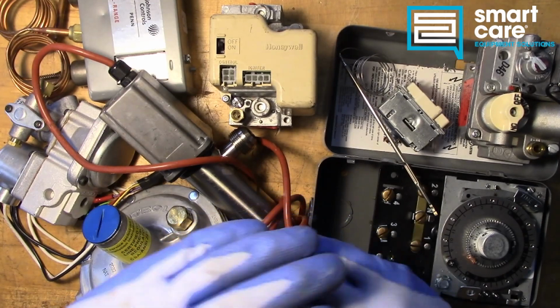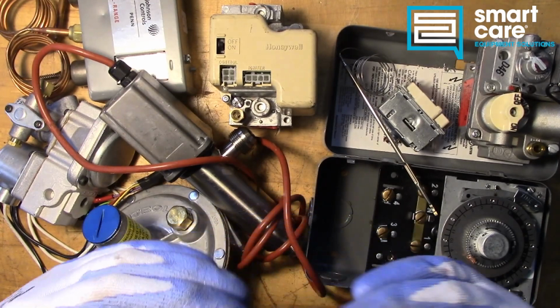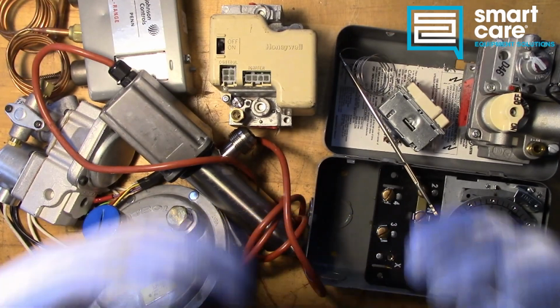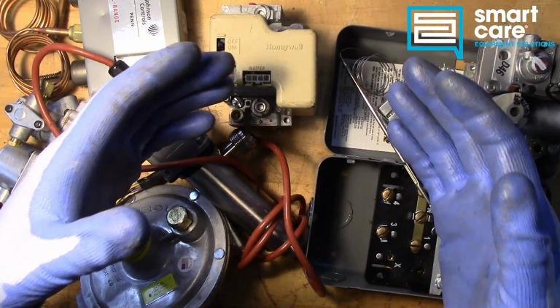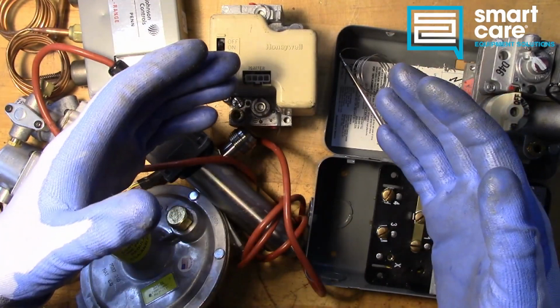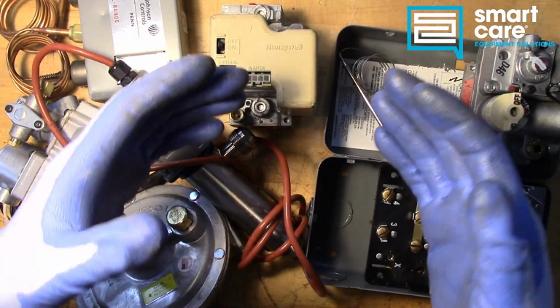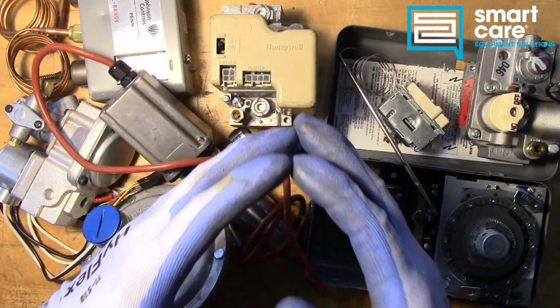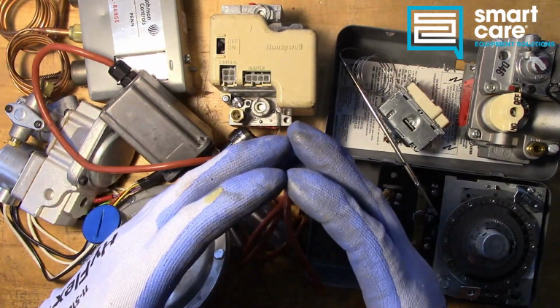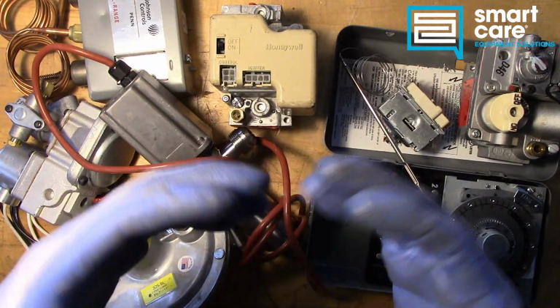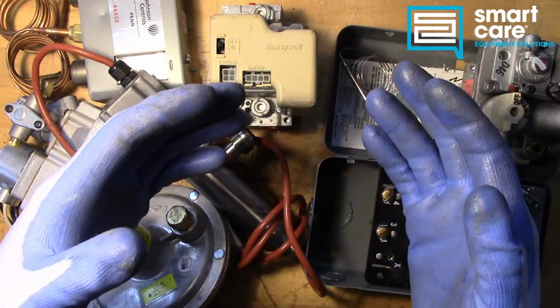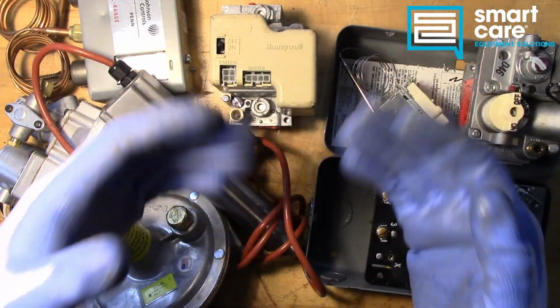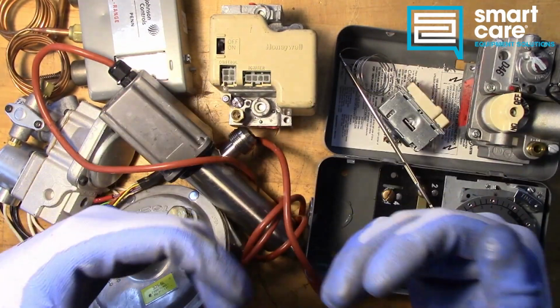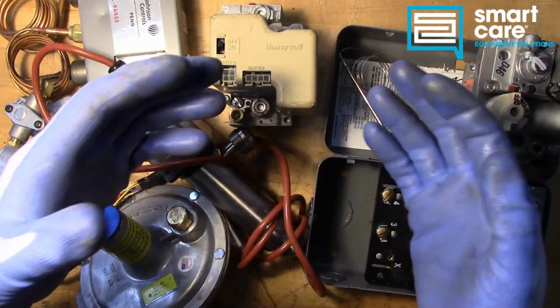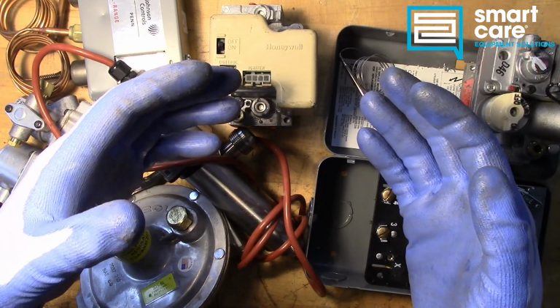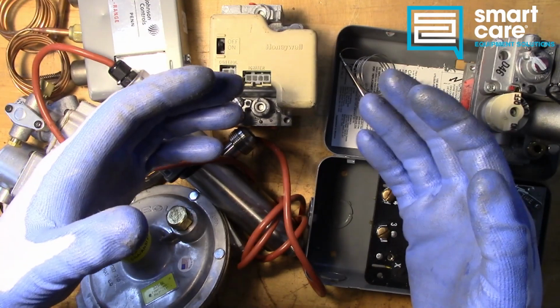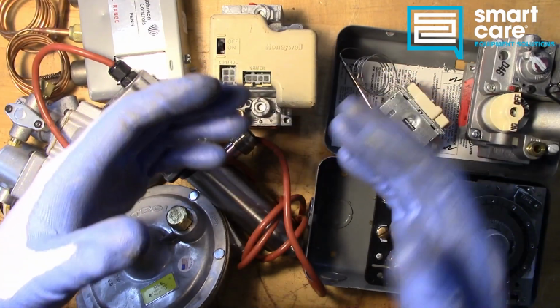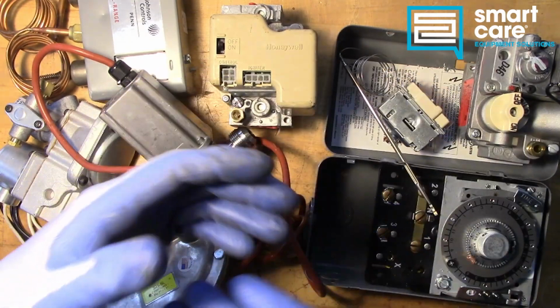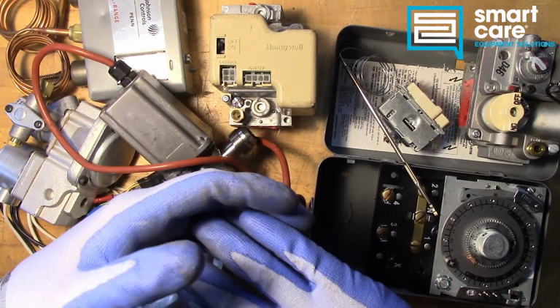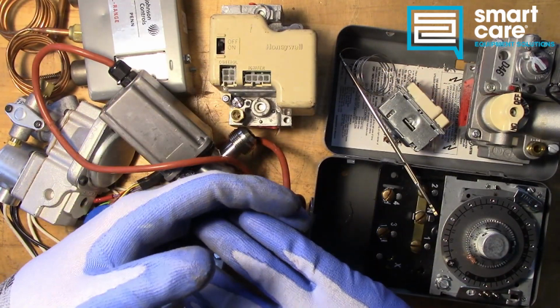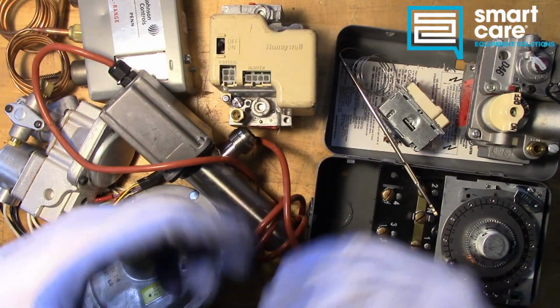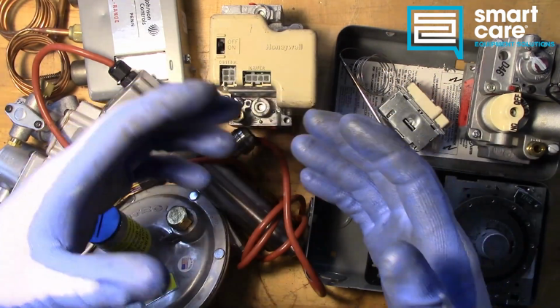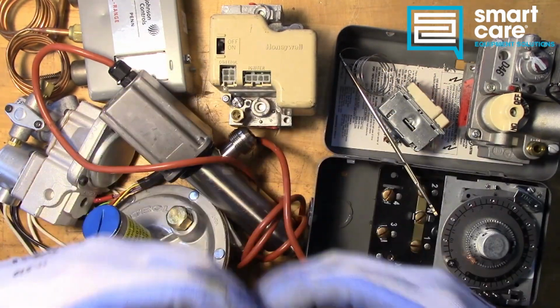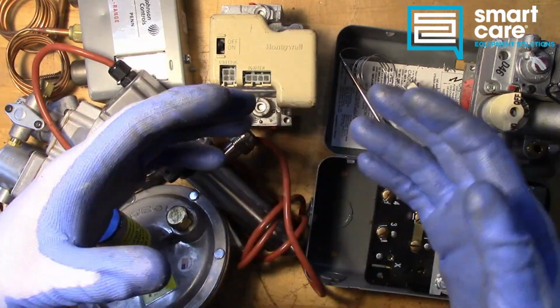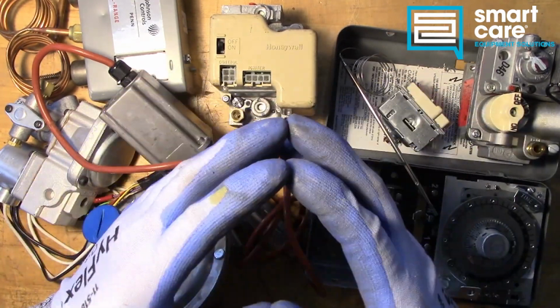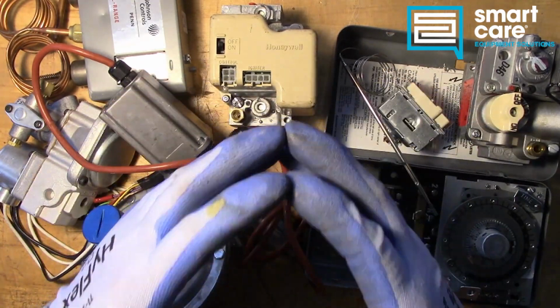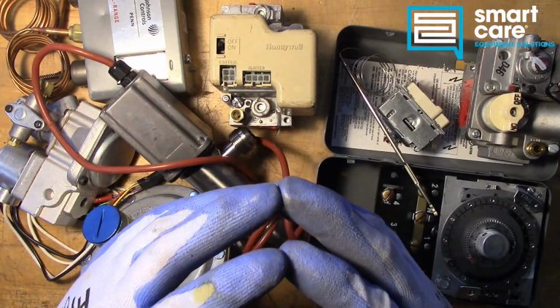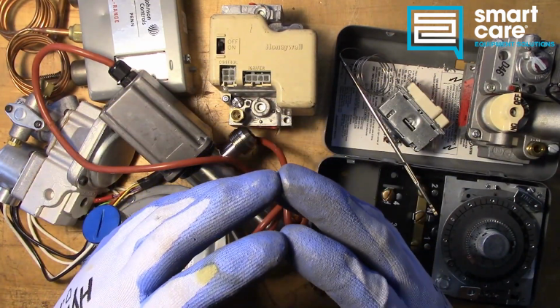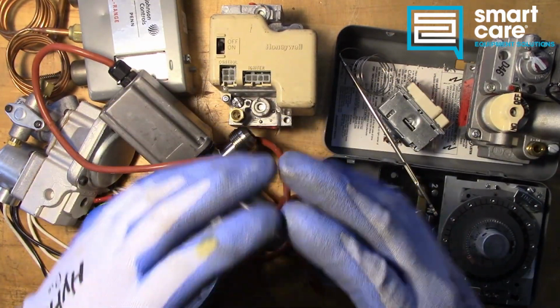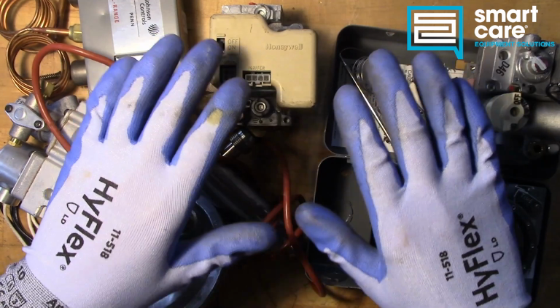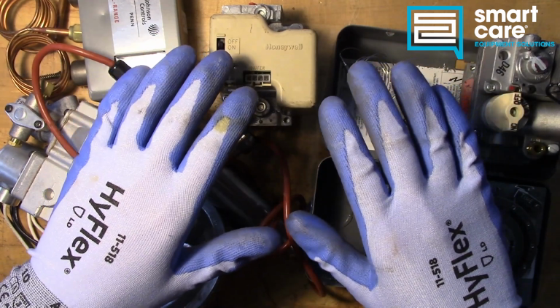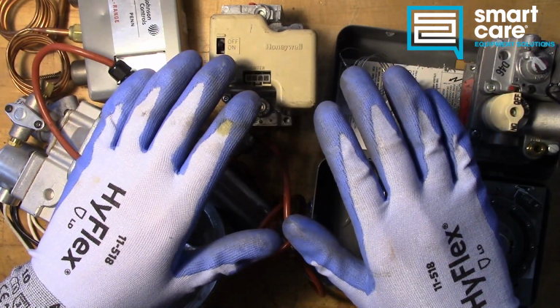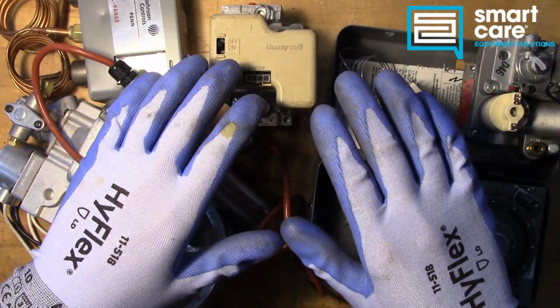If you're already a SmartCare technician and you have a part that you'd like to see me tear down, please reach out to me internally for shipping instructions. If you're not a SmartCare technician,